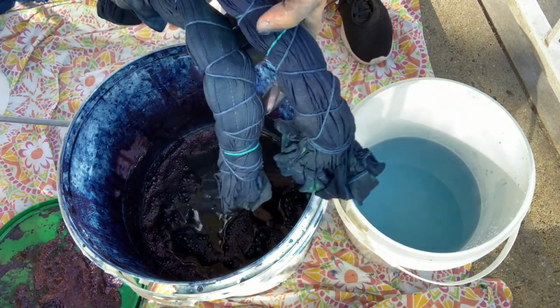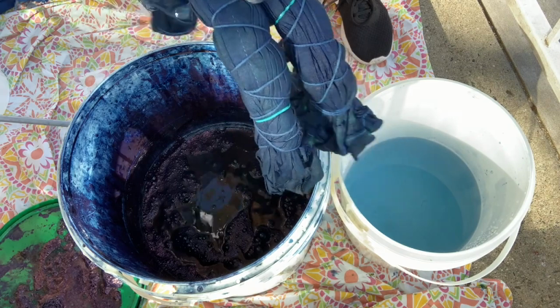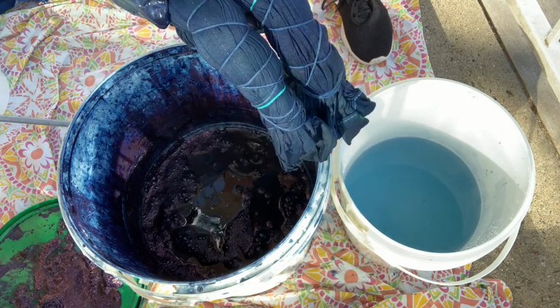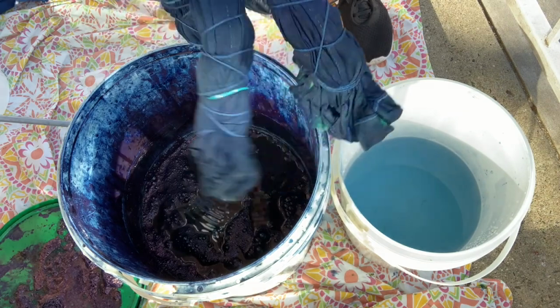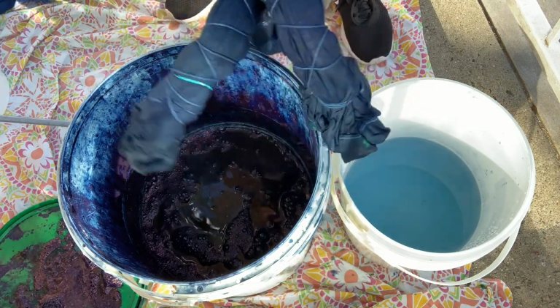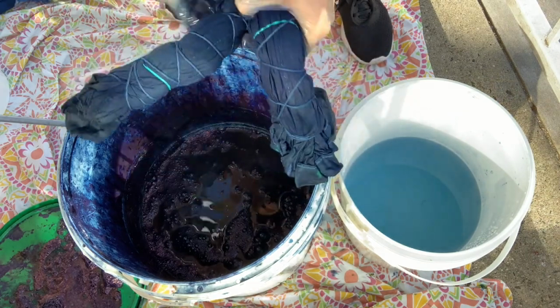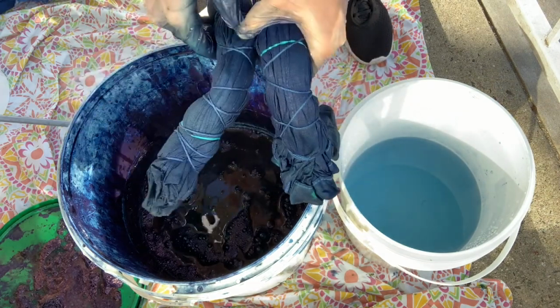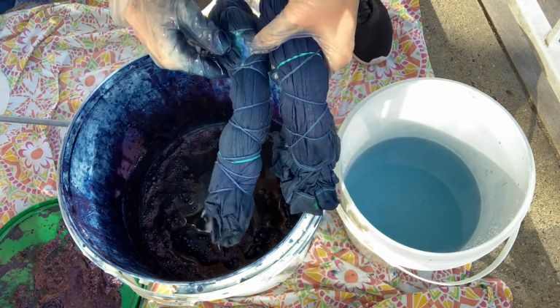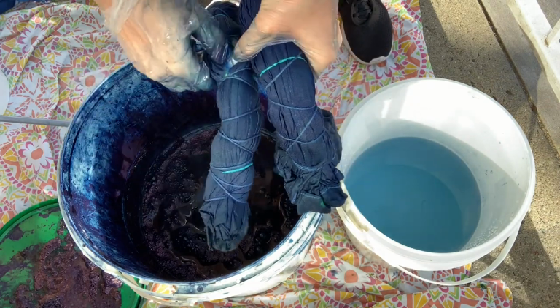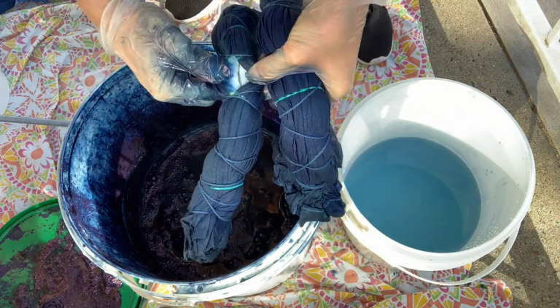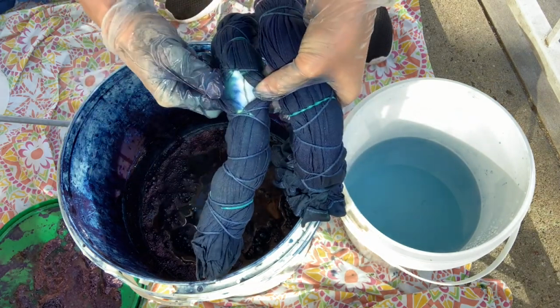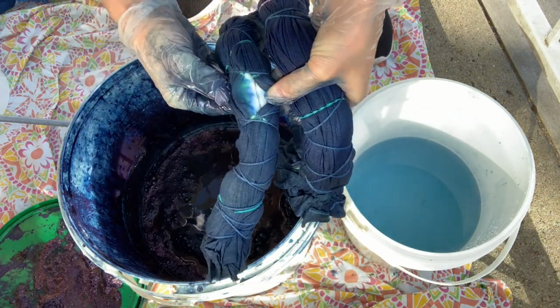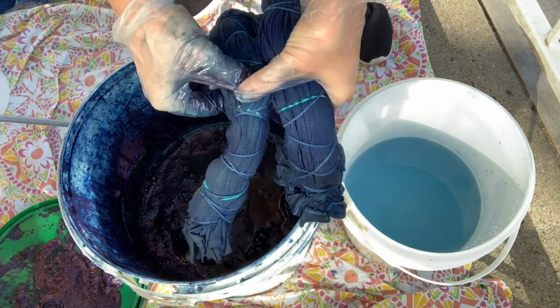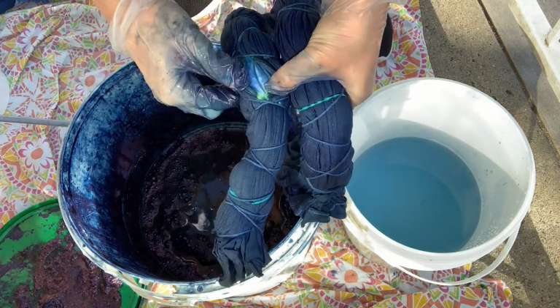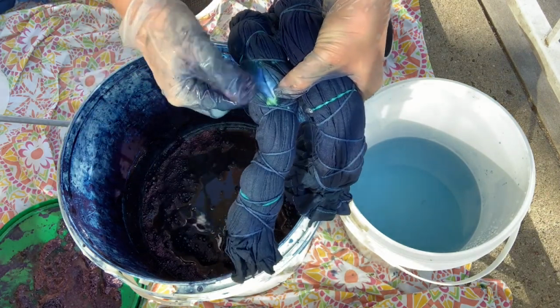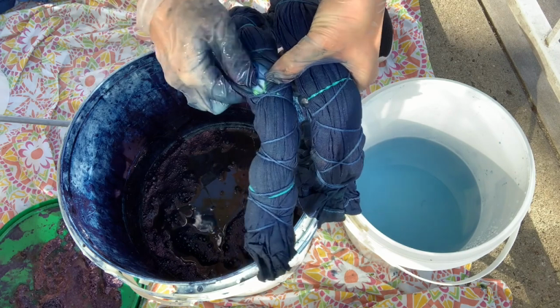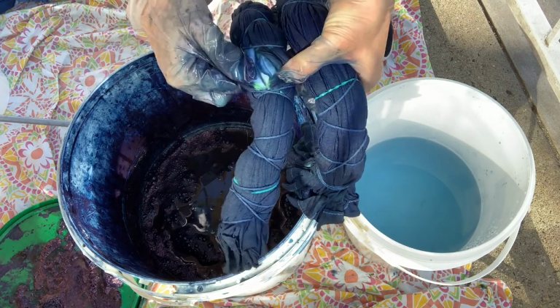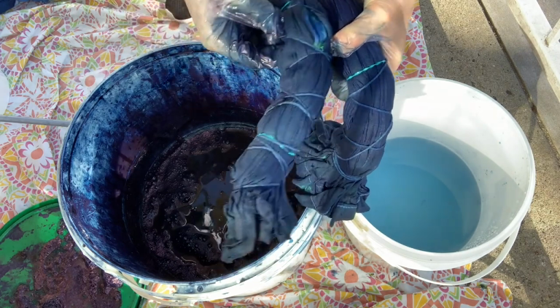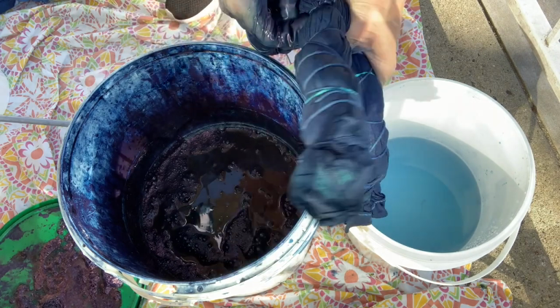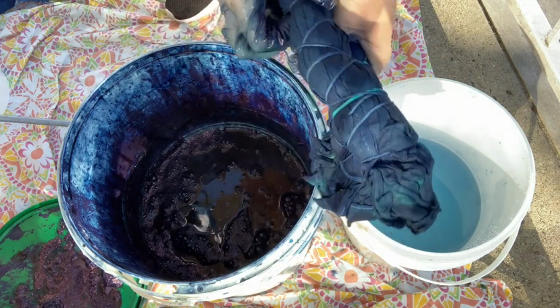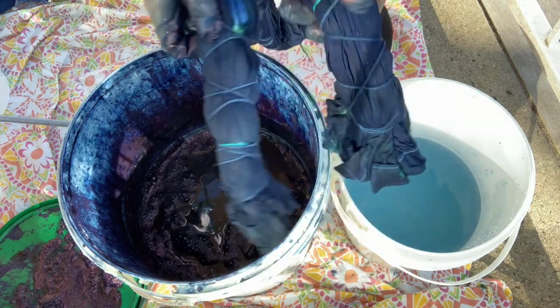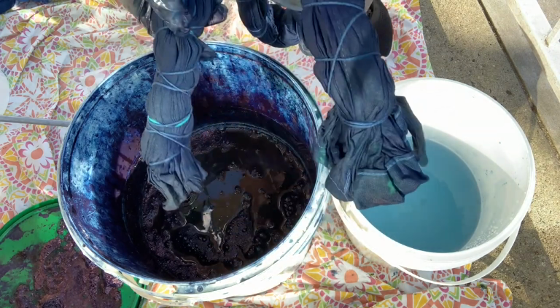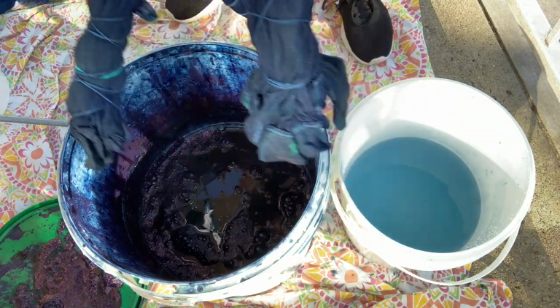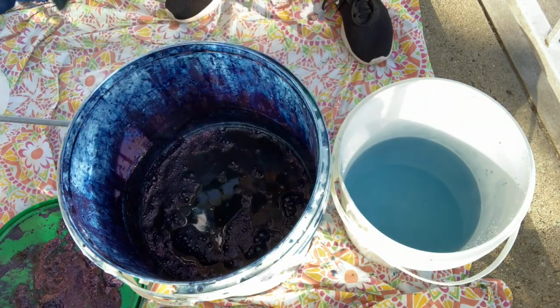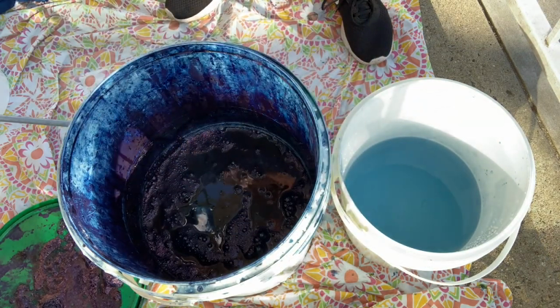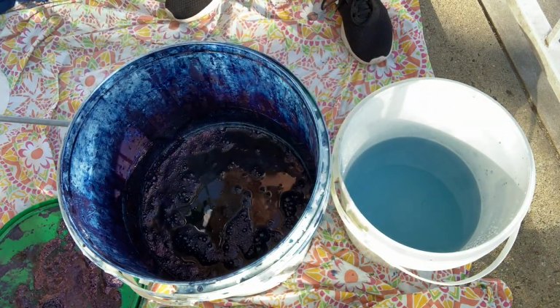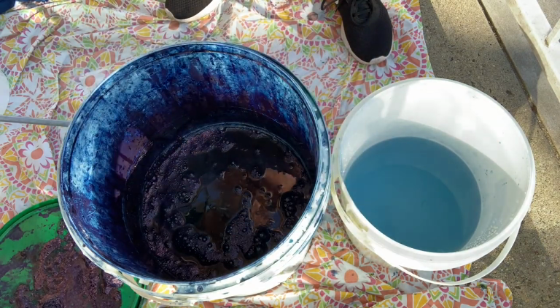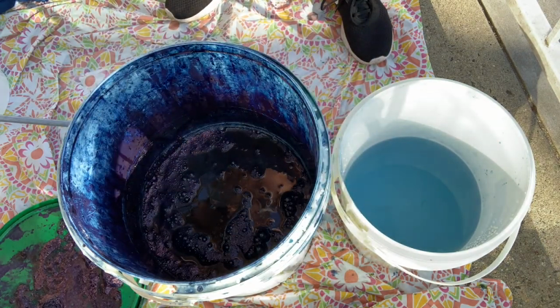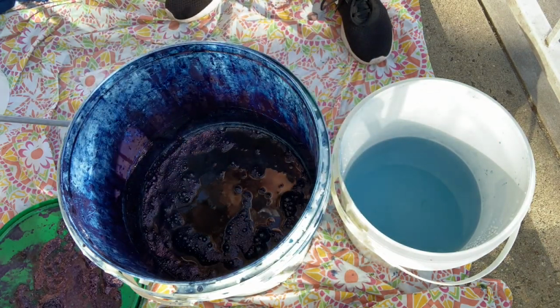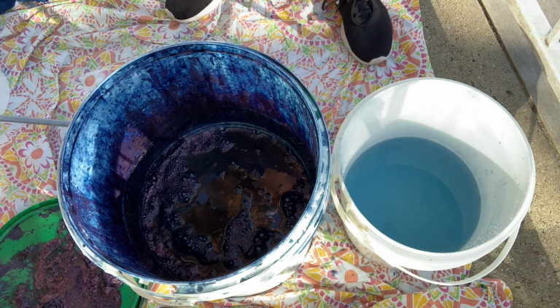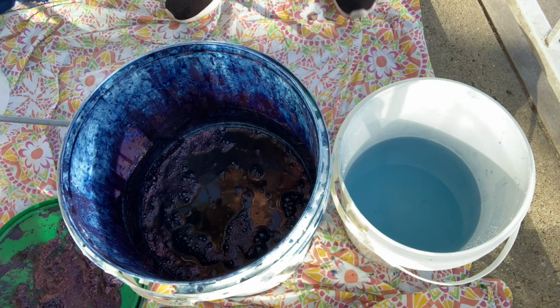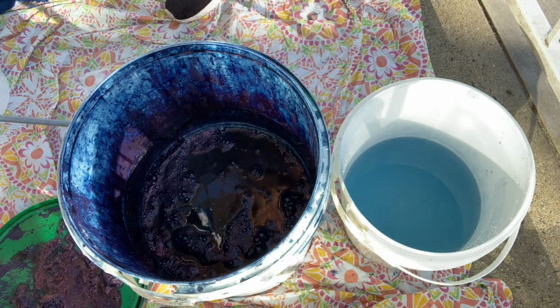After the final dip I'm going to squeeze it out completely and give it one last check — it got a really beautiful resist, really nice. Now I'm going to let it oxidize overnight.